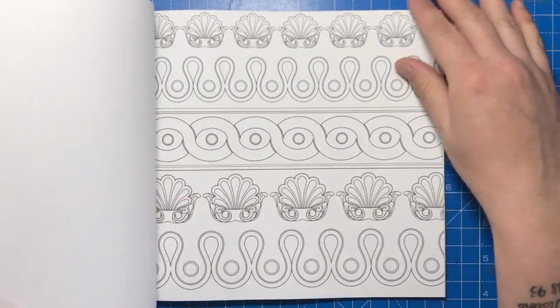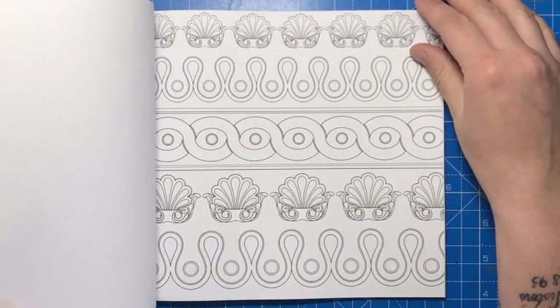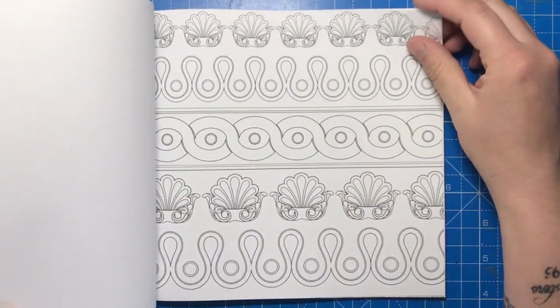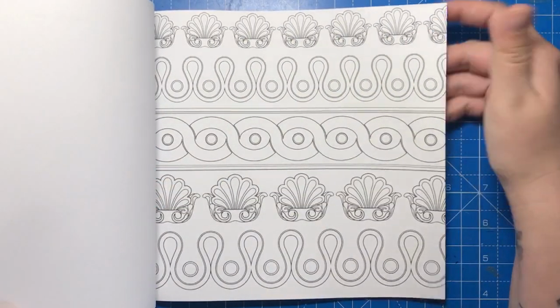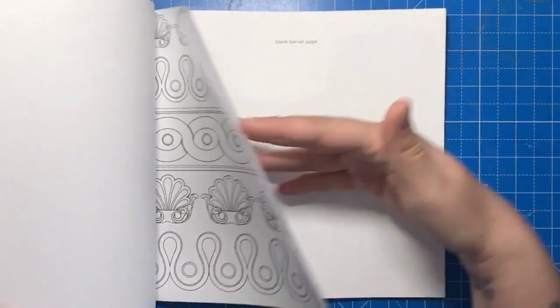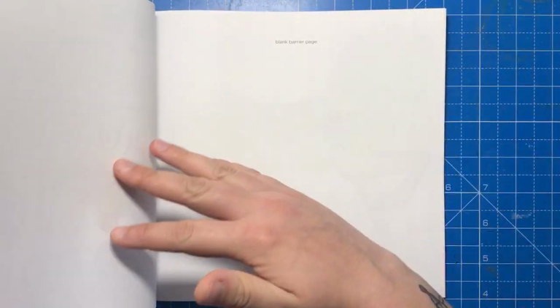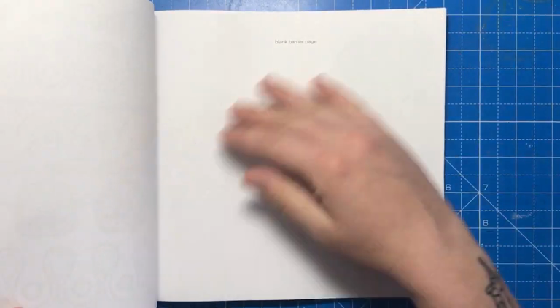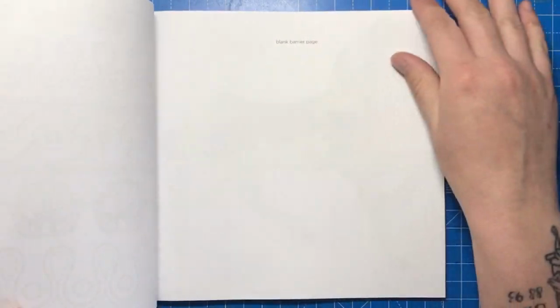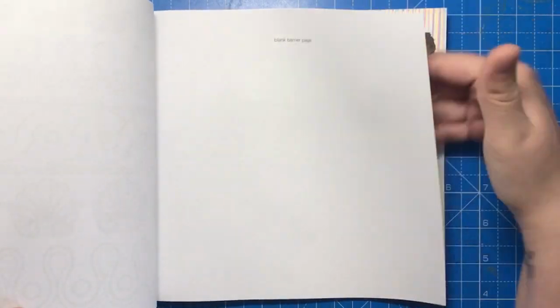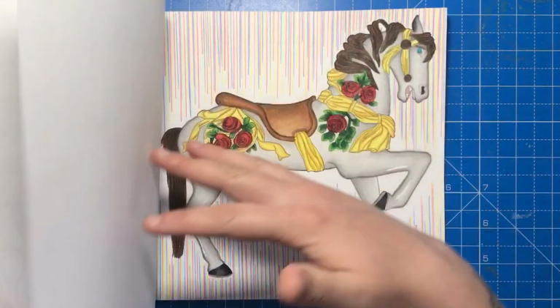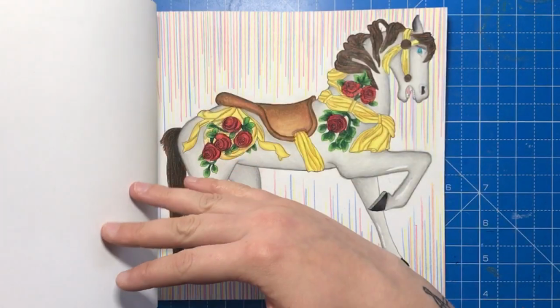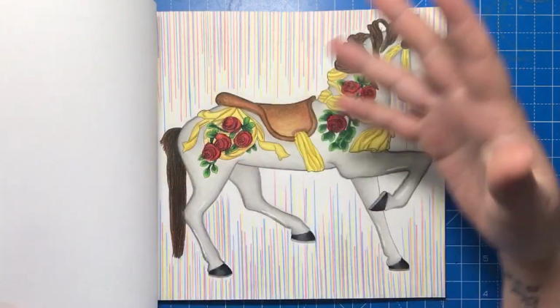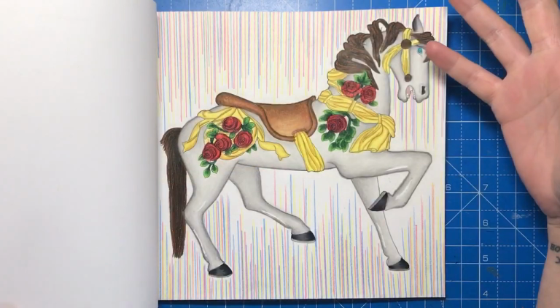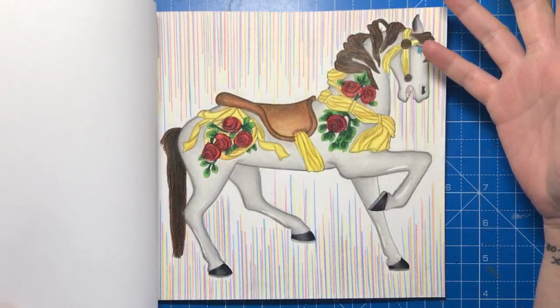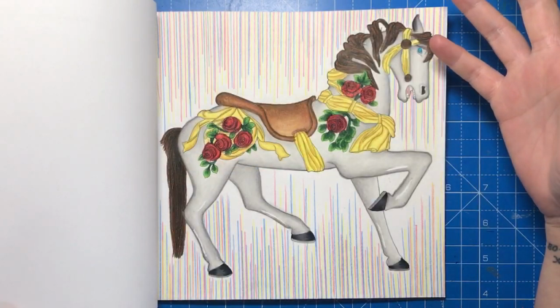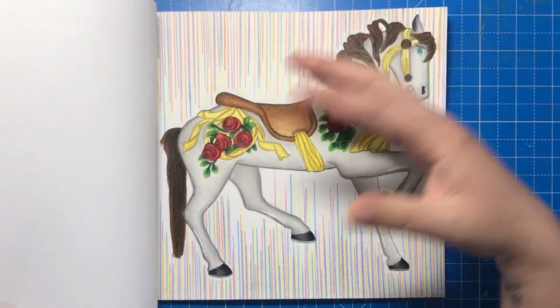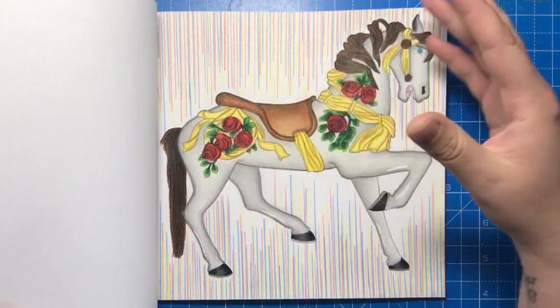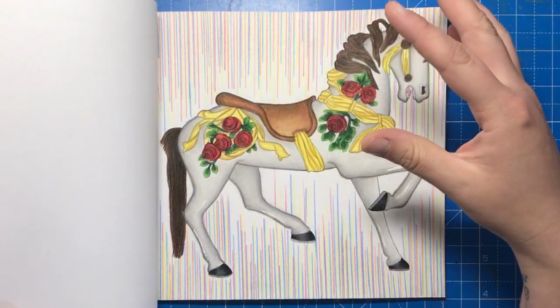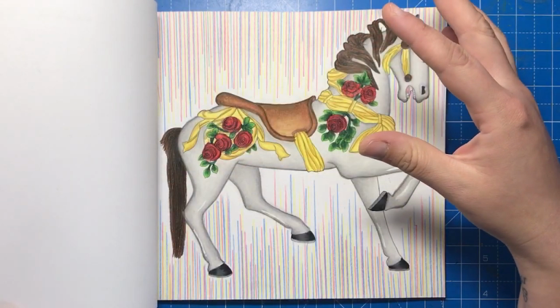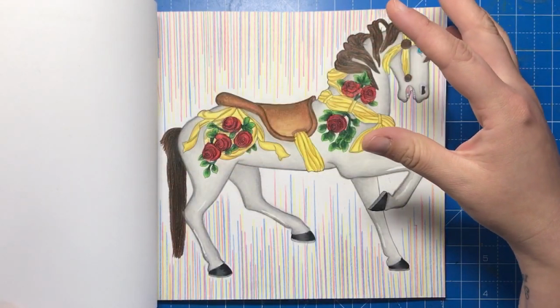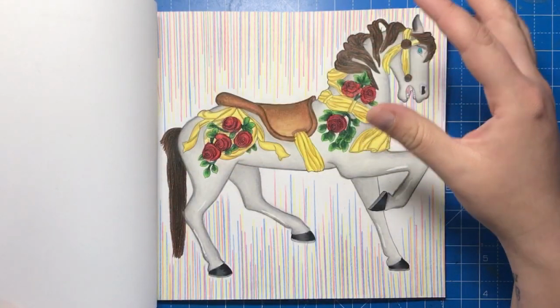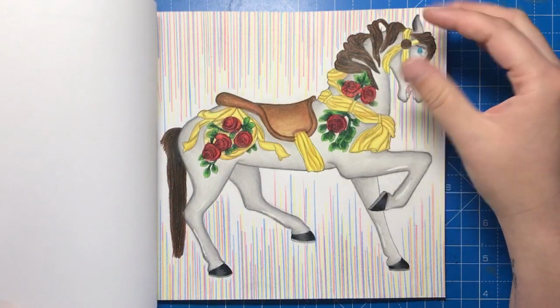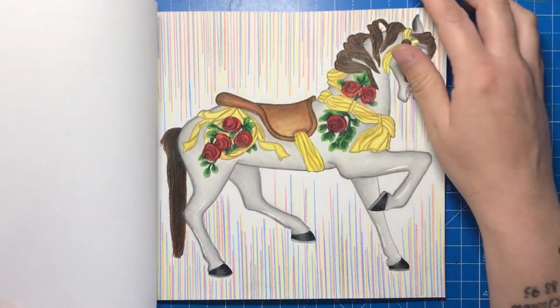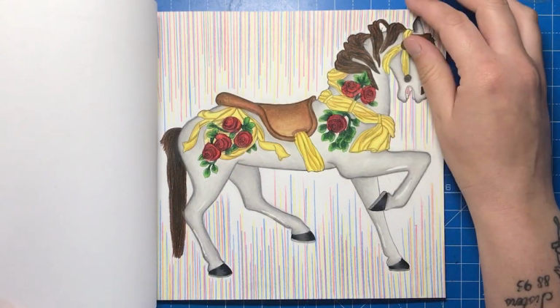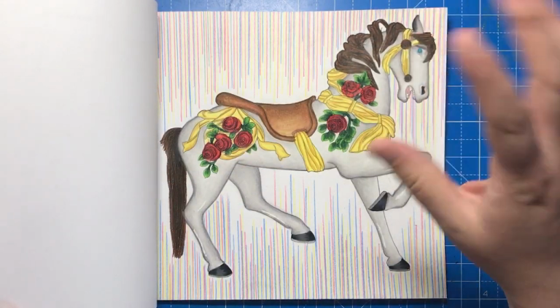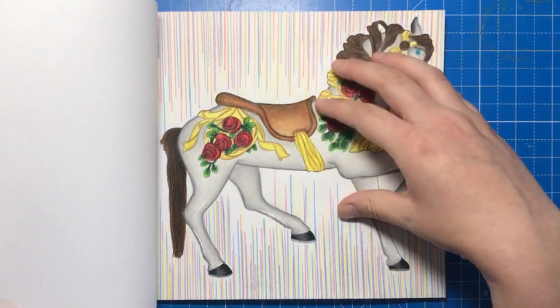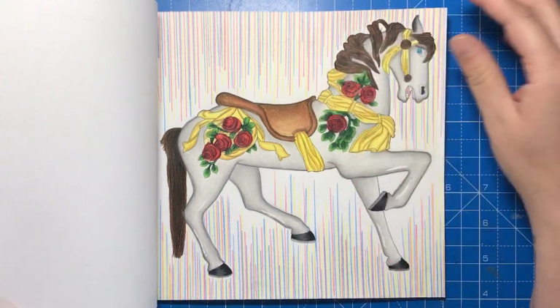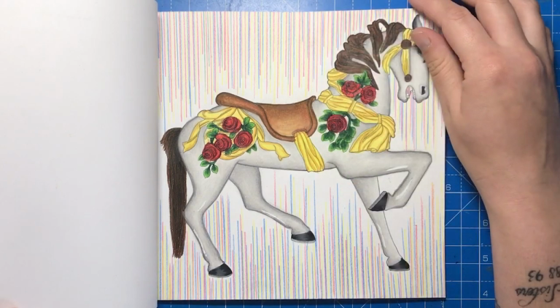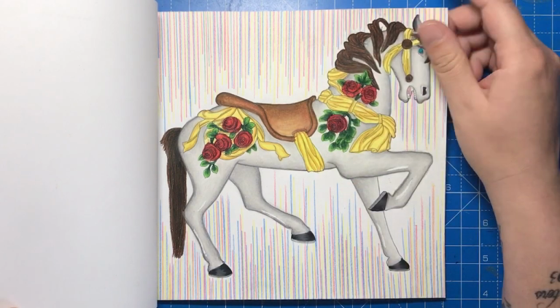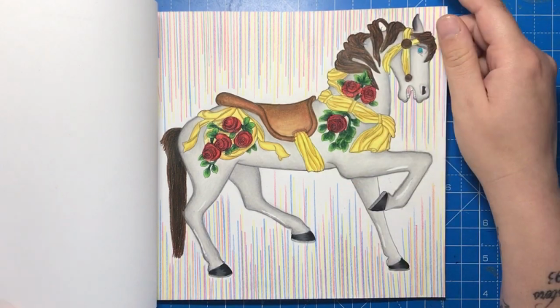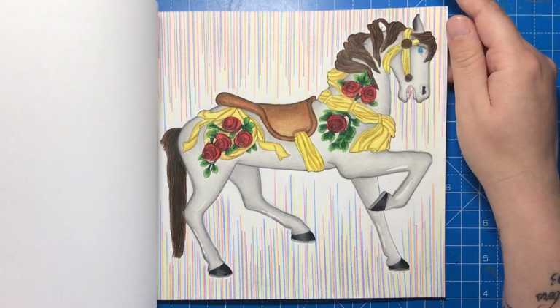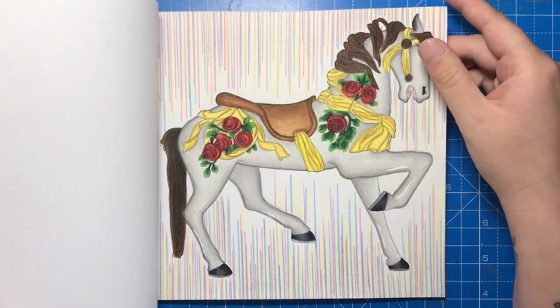The illustrations are of horses, merry-go-rounds and details from both, so there's a variation of things to colour rather than just the obvious. Here's the one that I coloured with Prismacolour pencils.